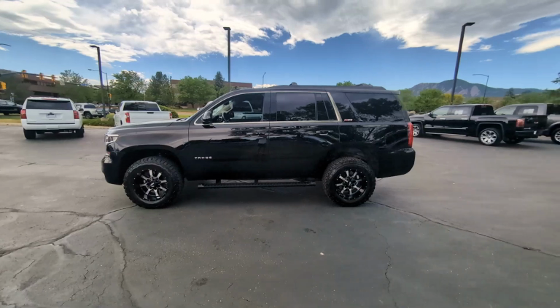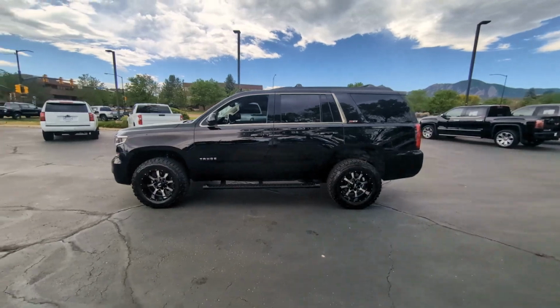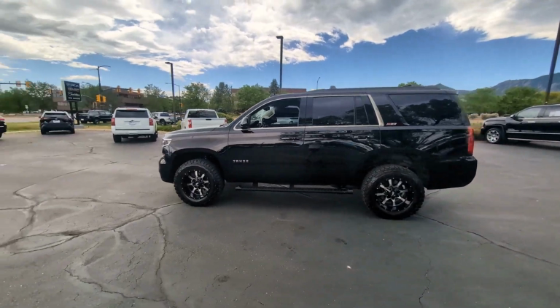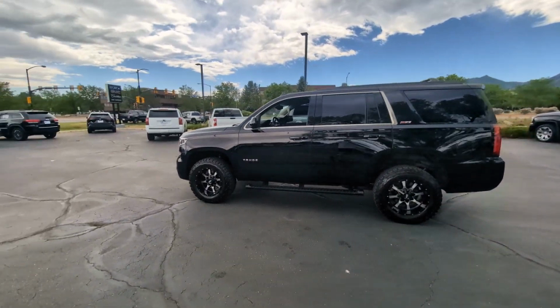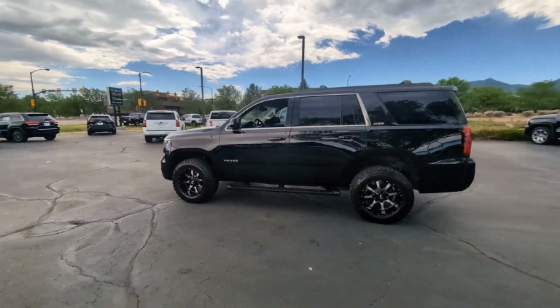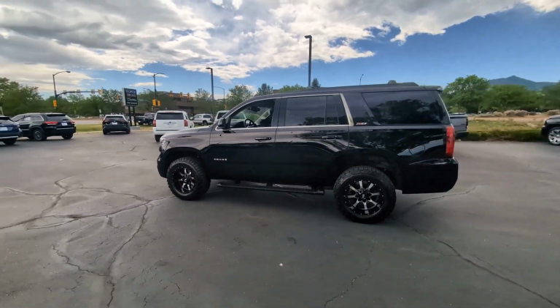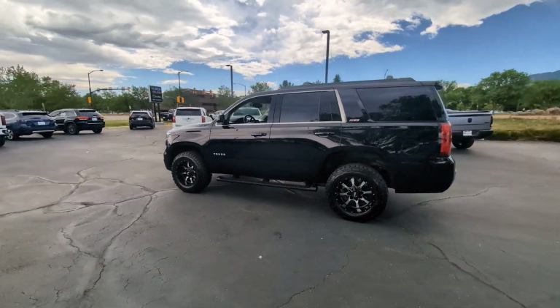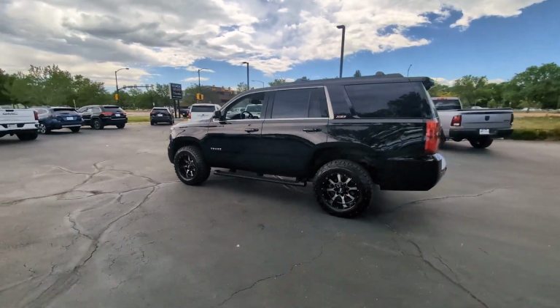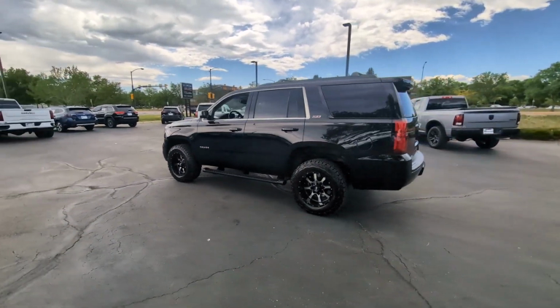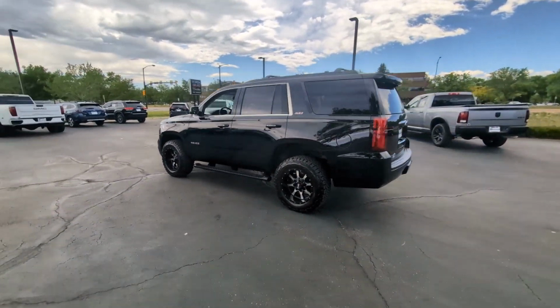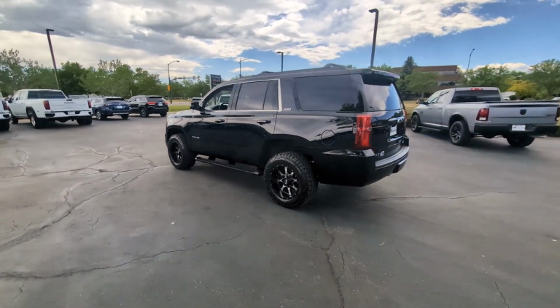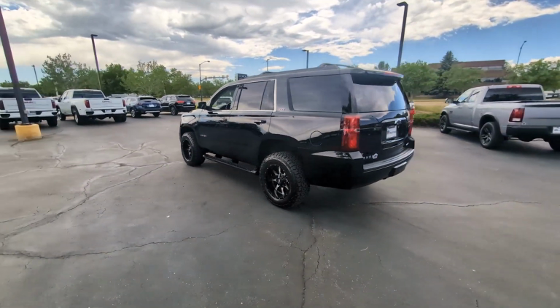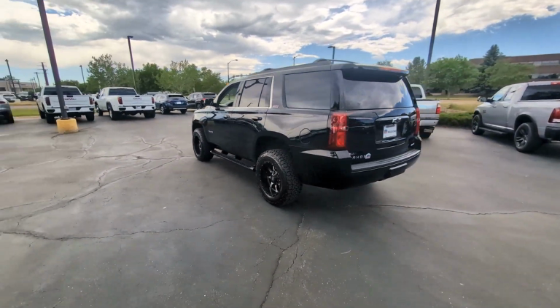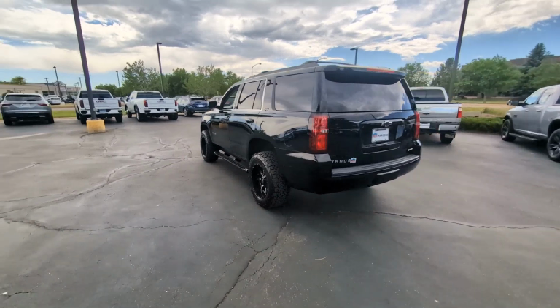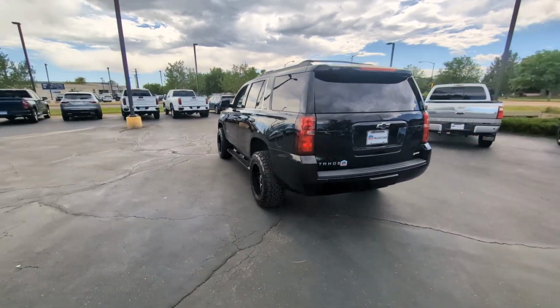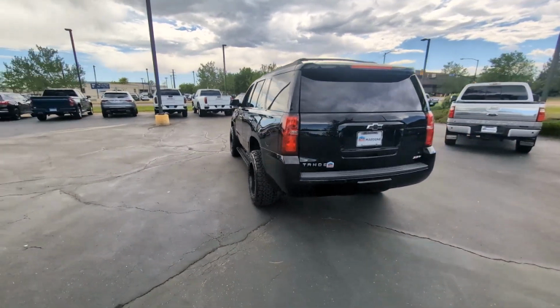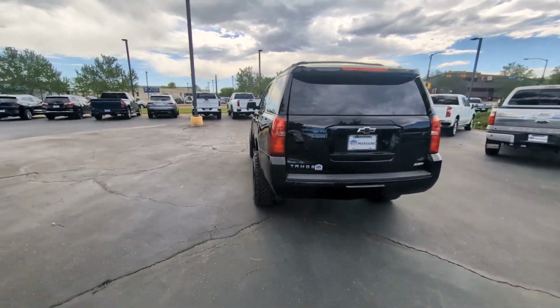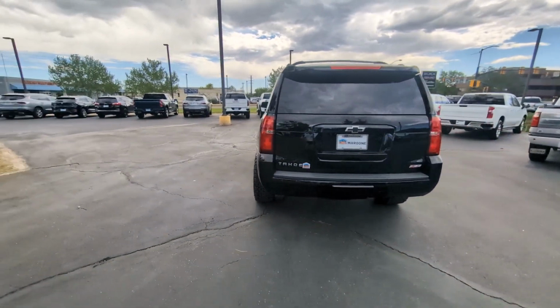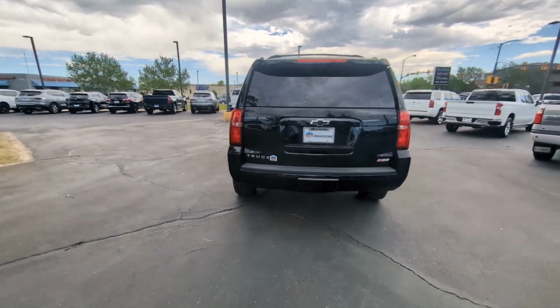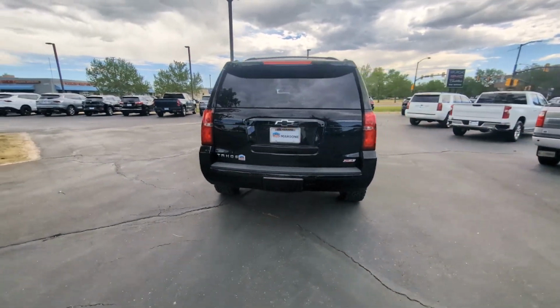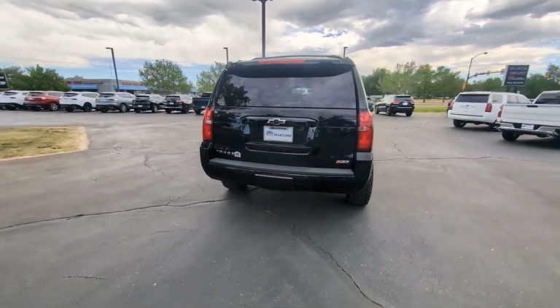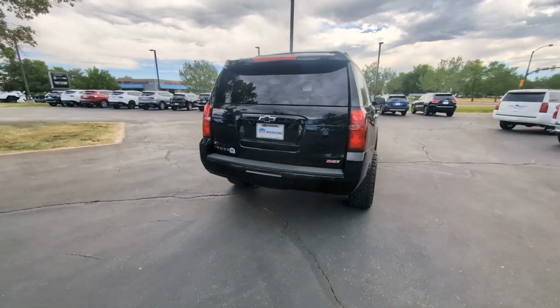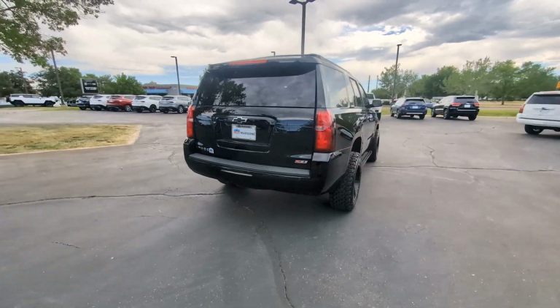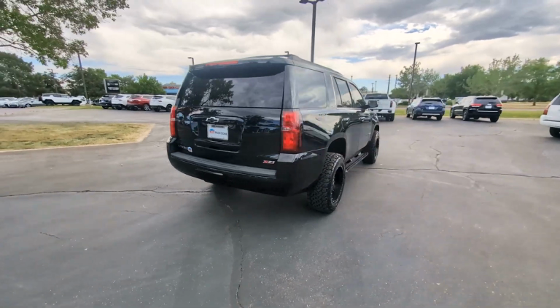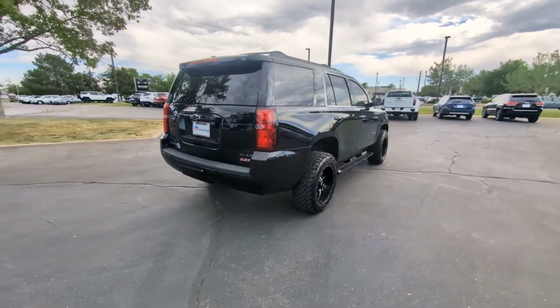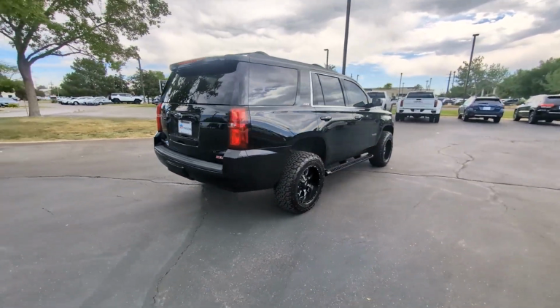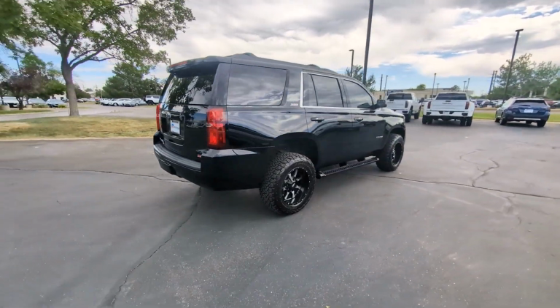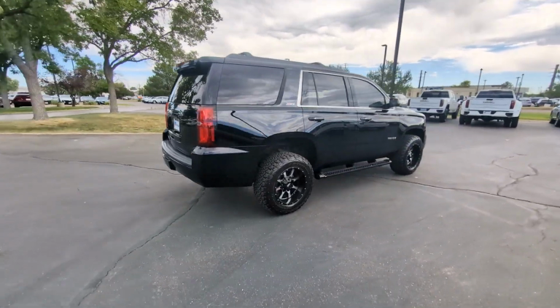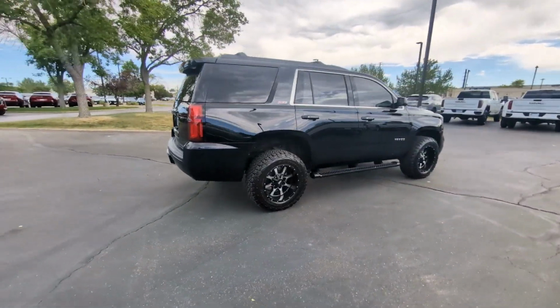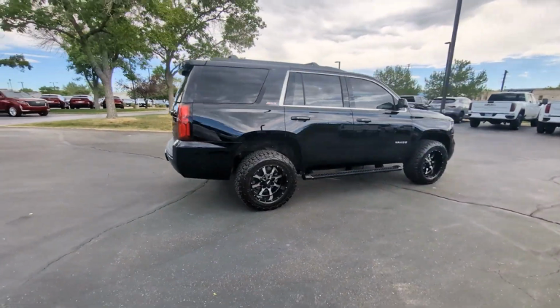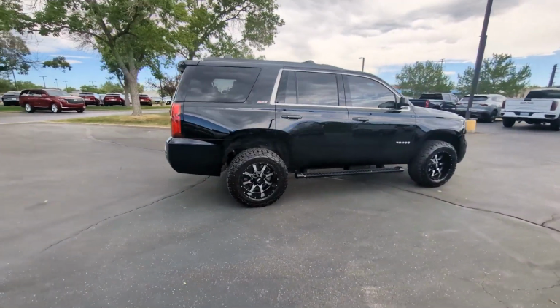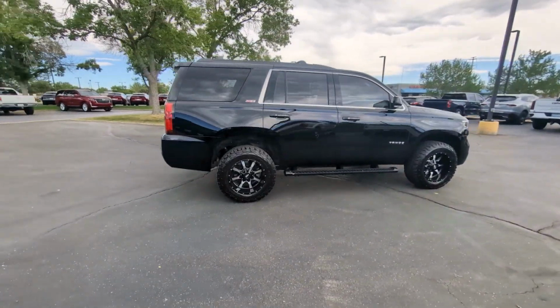You just found the 2019 Chevrolet Tahoe. This vehicle is an outstanding buy with fewer than 80,000 miles on the odometer. The Tahoe is the full-size SUV that ticks all the boxes.